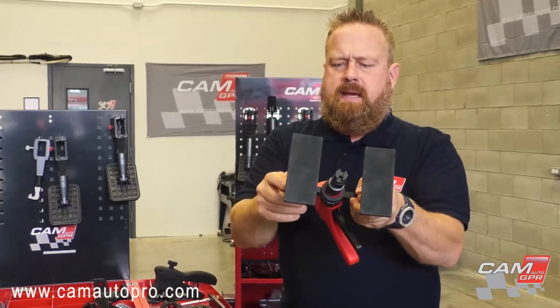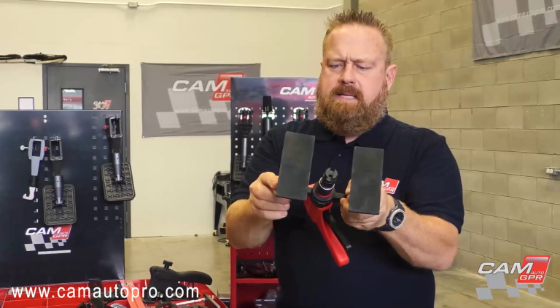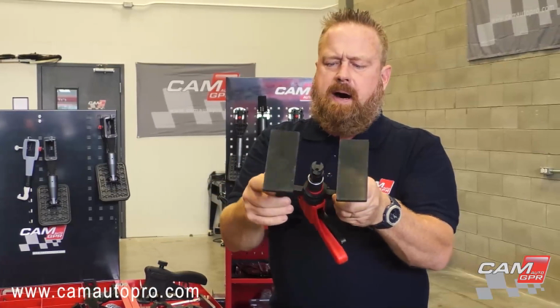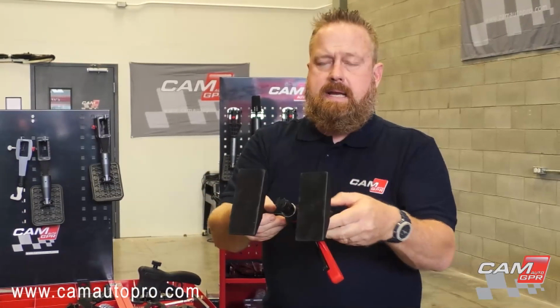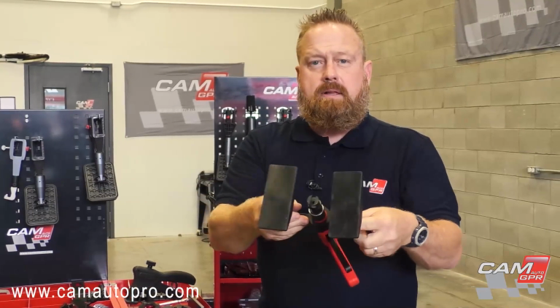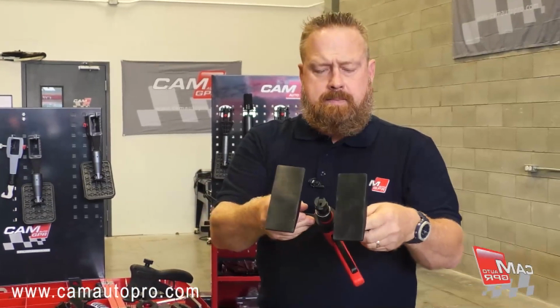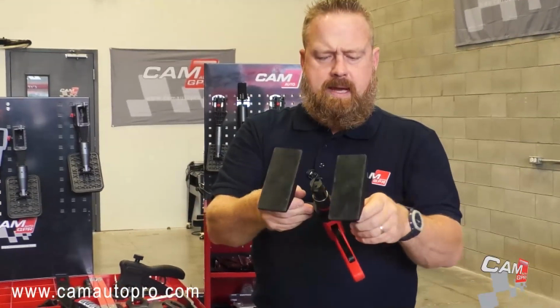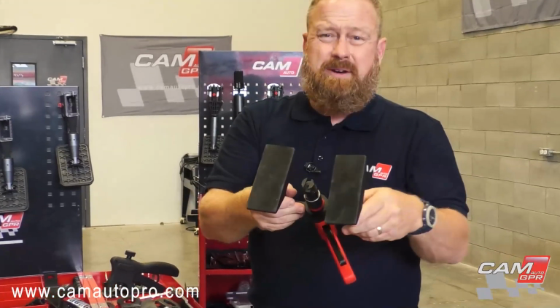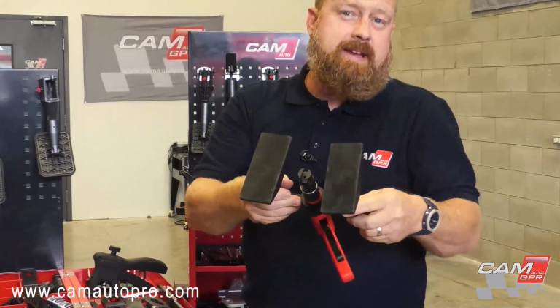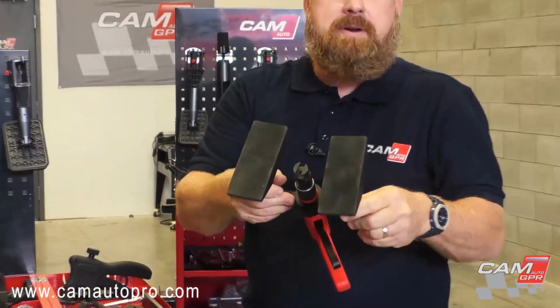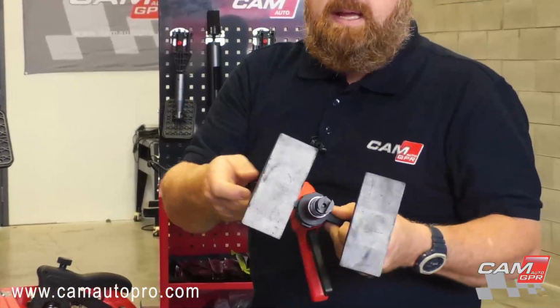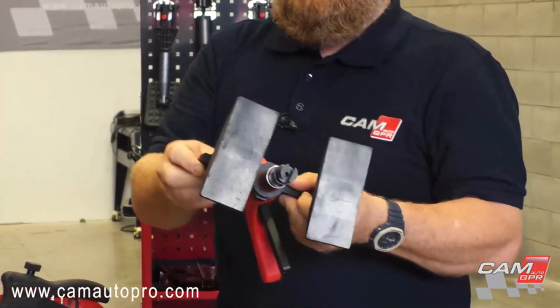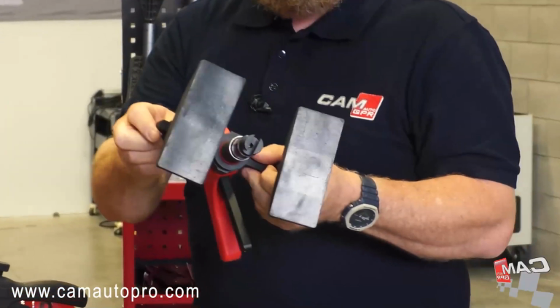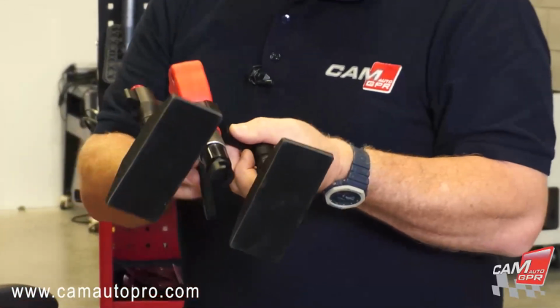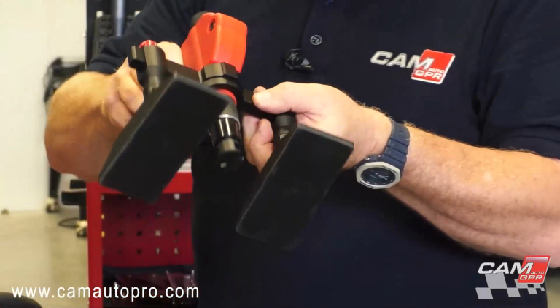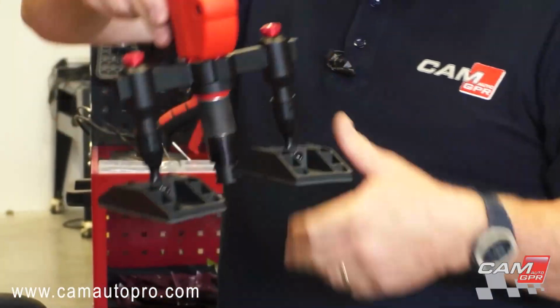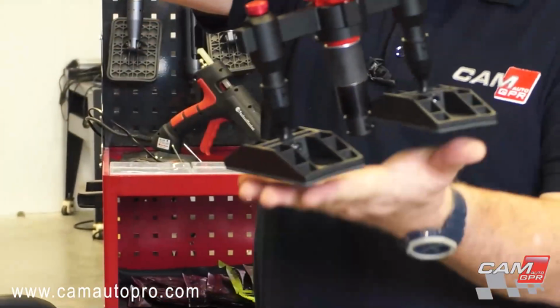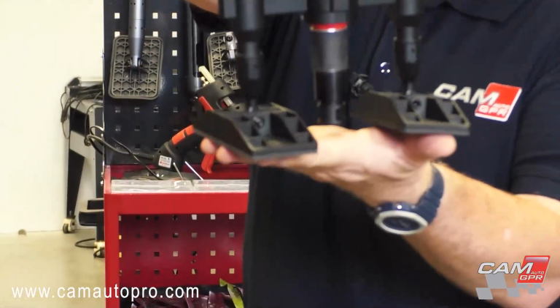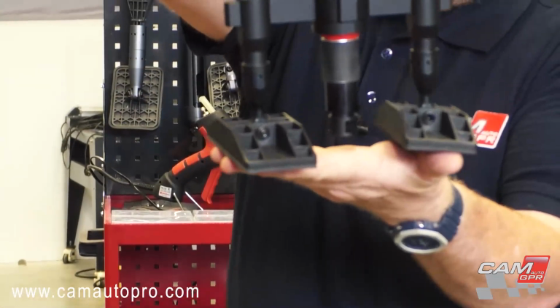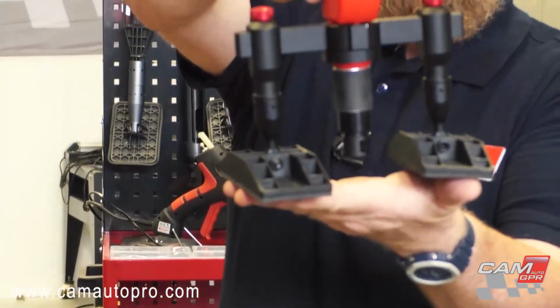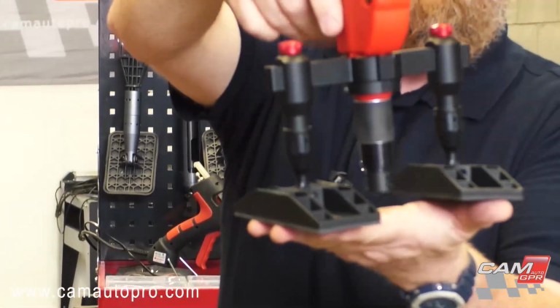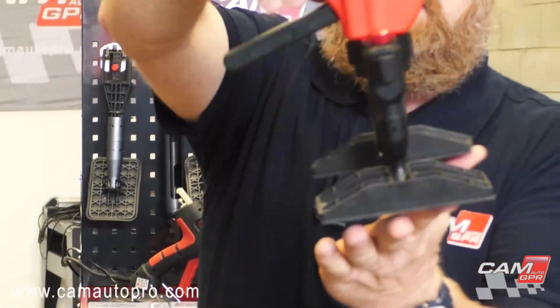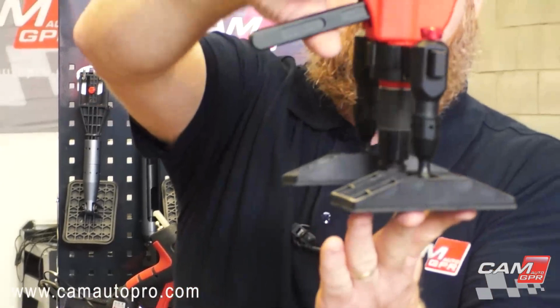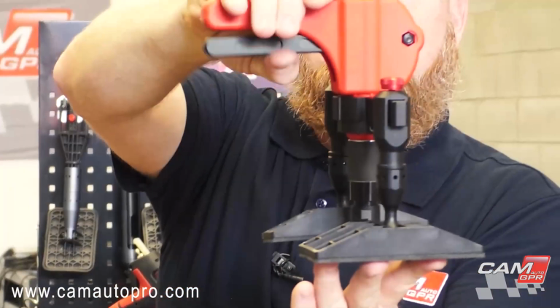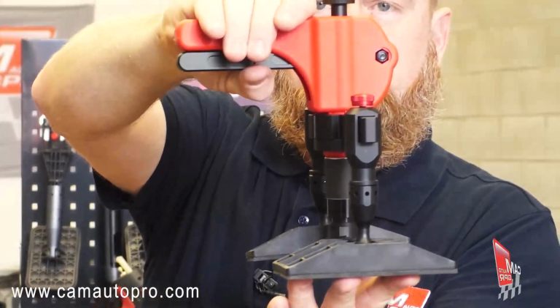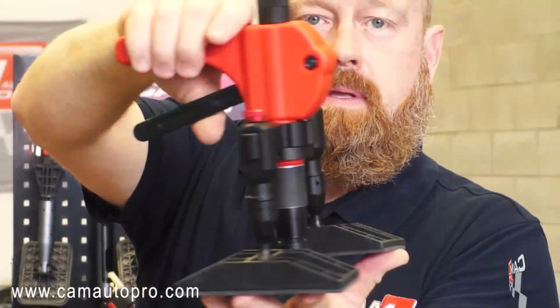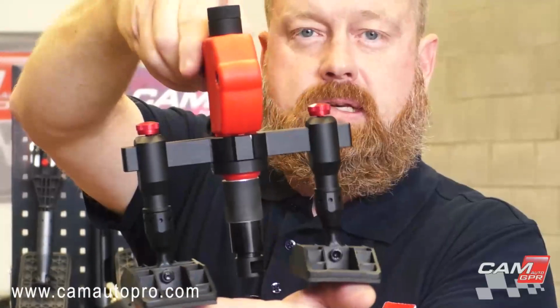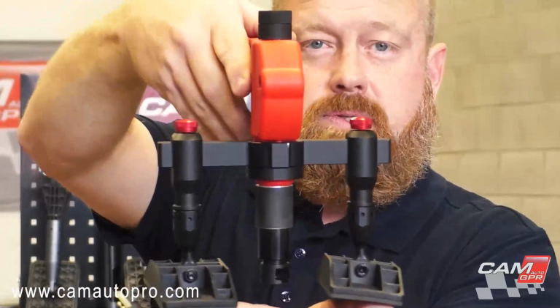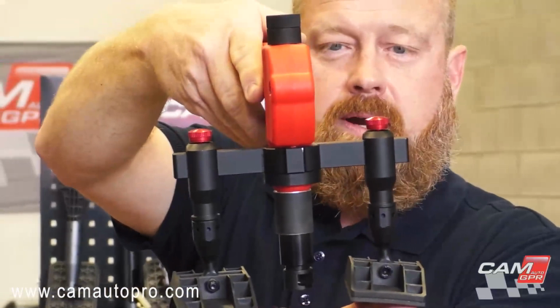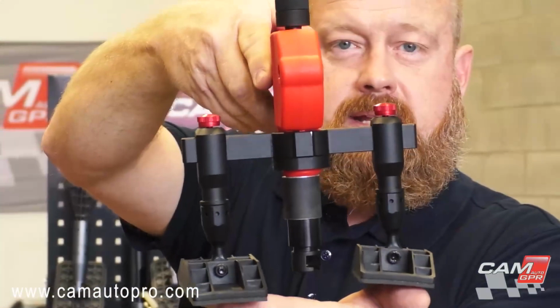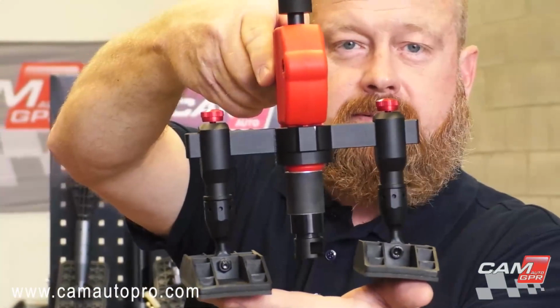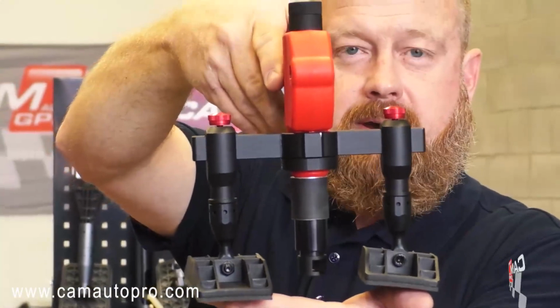This body is all aluminum. It's a little heavier duty than your standard mini lifter, but the build quality is just unreal. That's the new Smart Mini Lifter from Cam Auto.